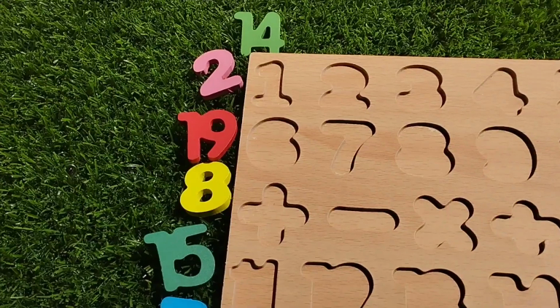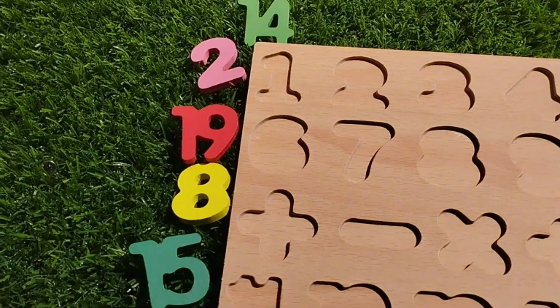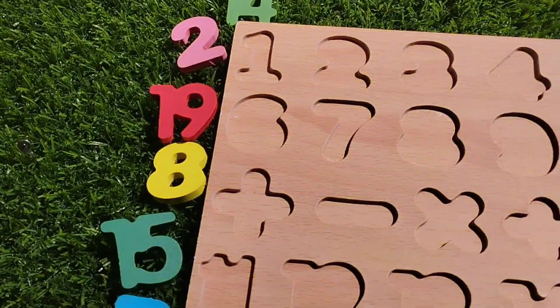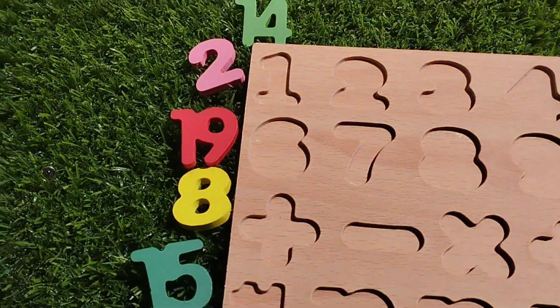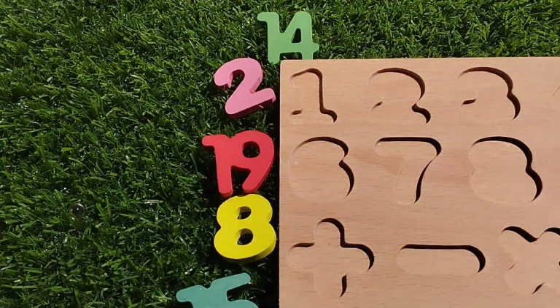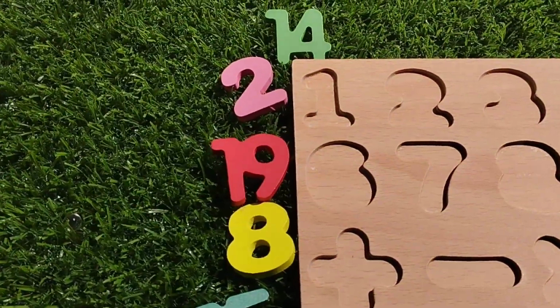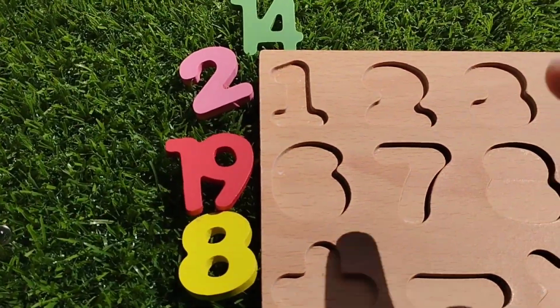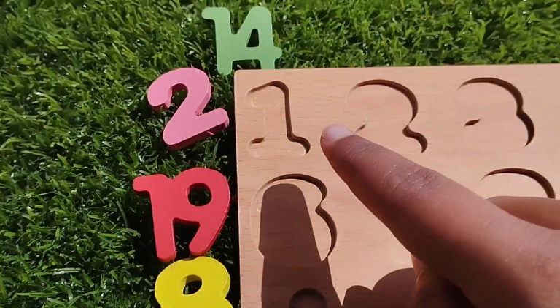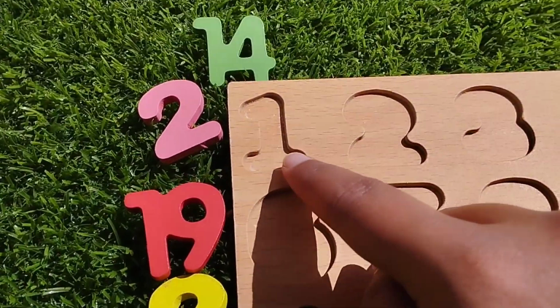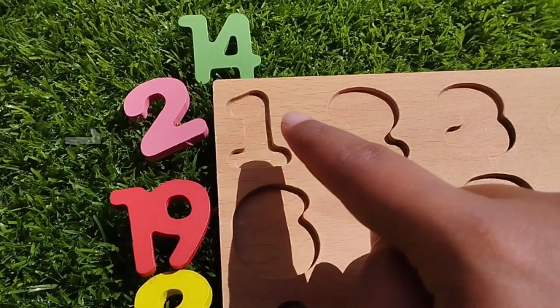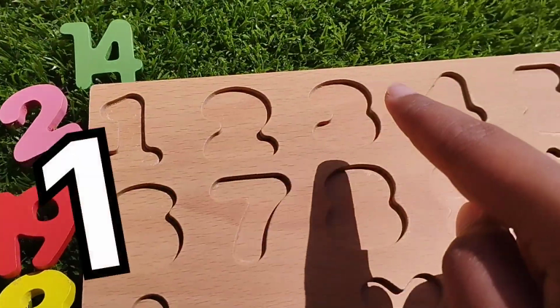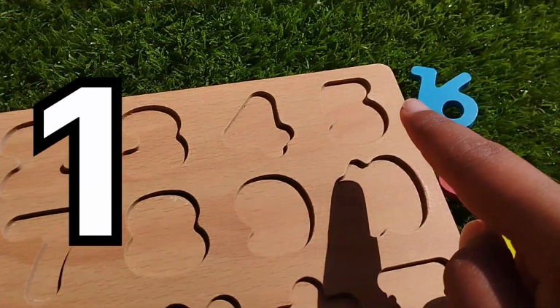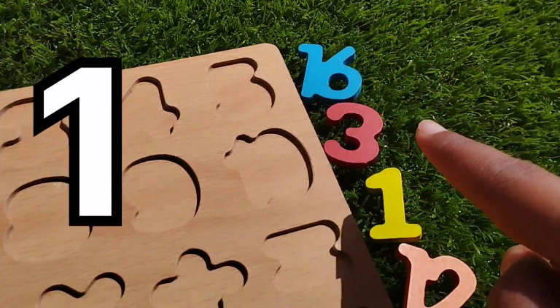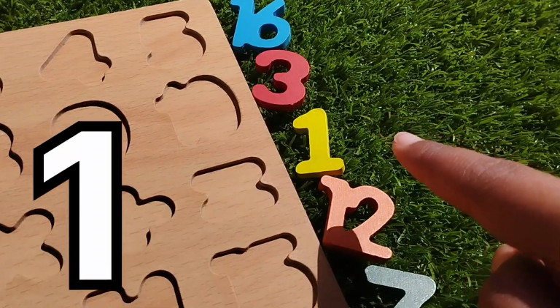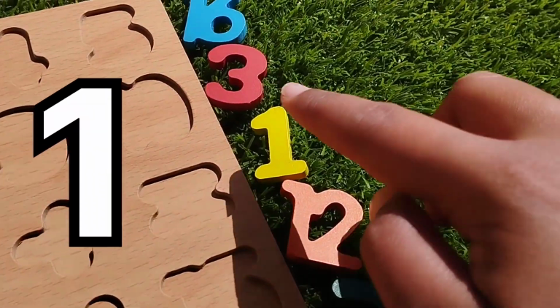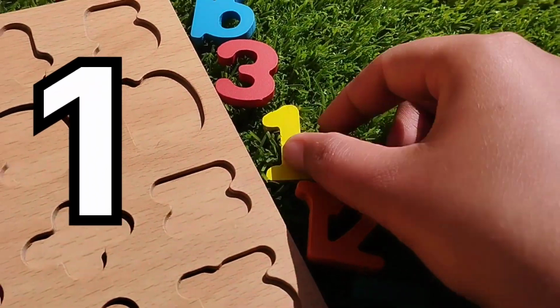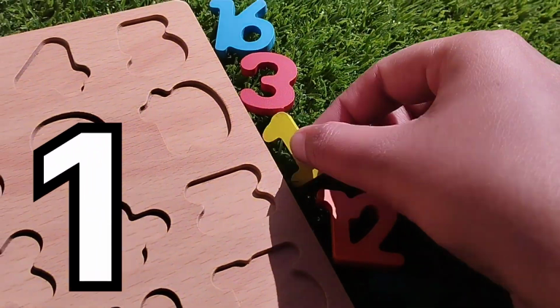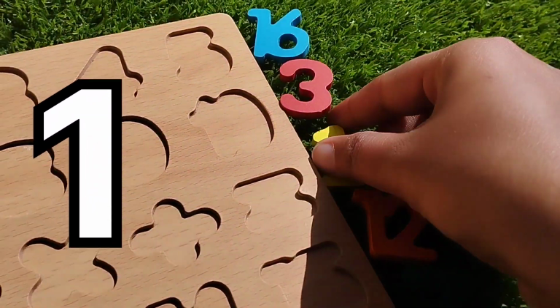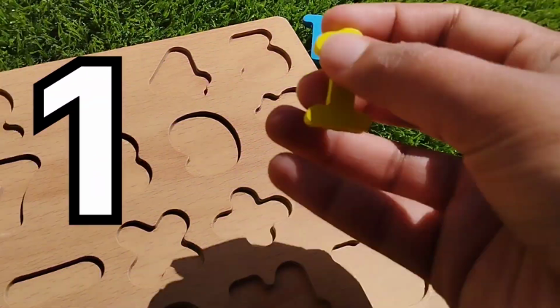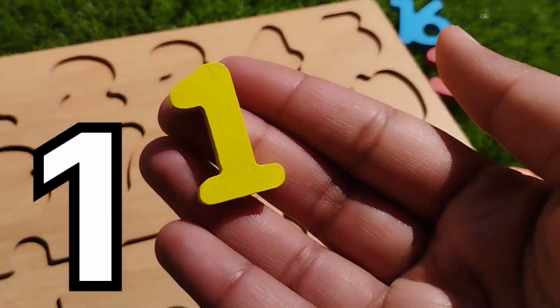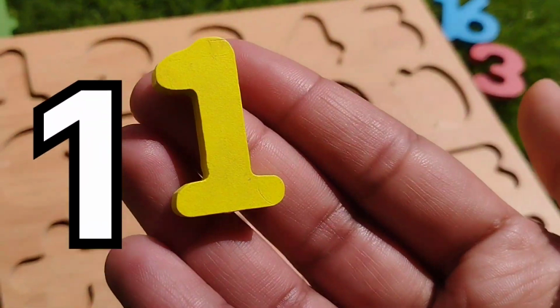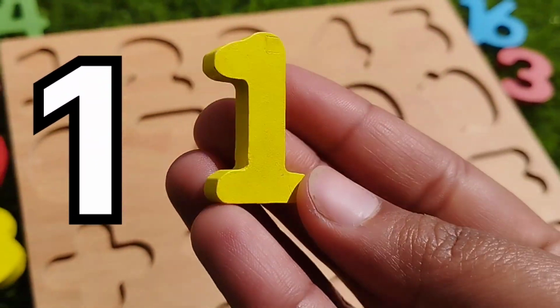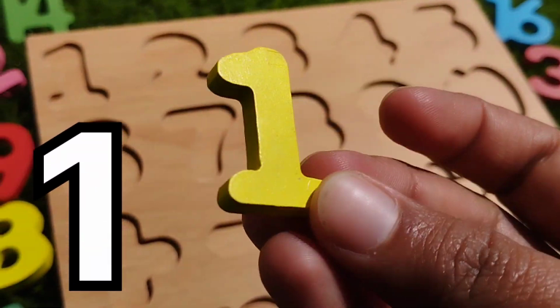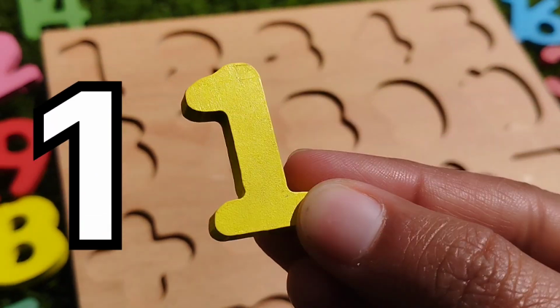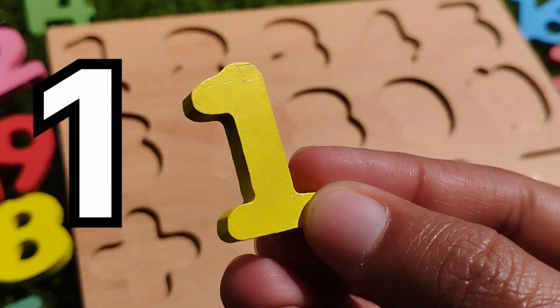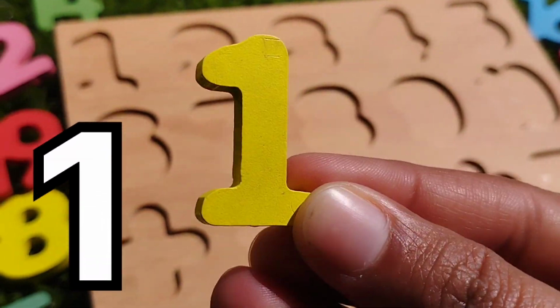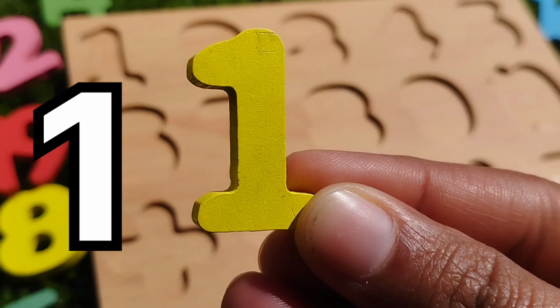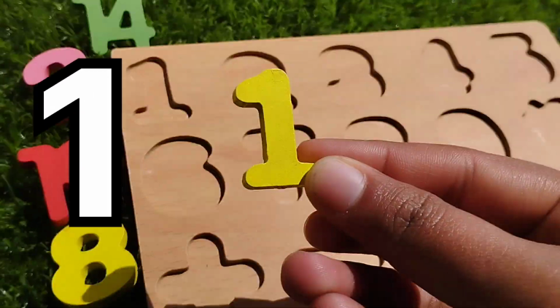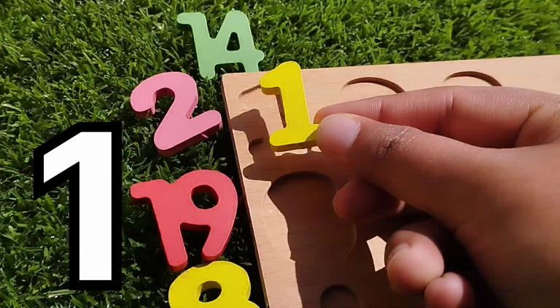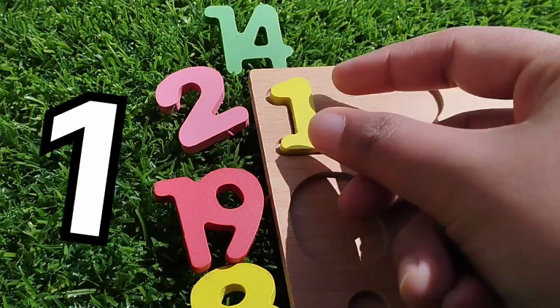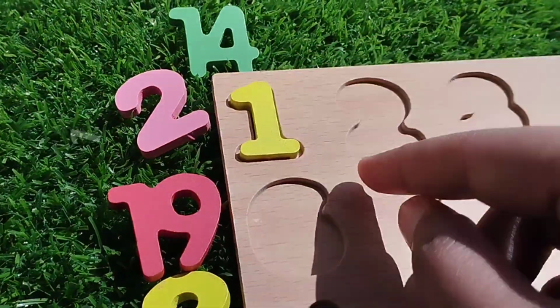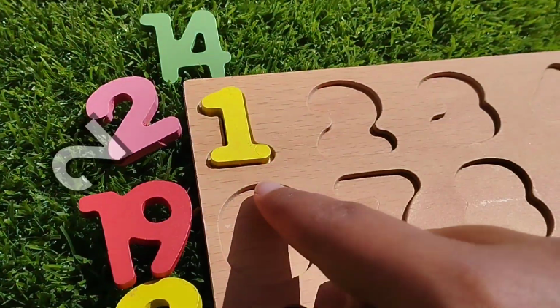The first number is number one. Let's find the number one. This is number one.